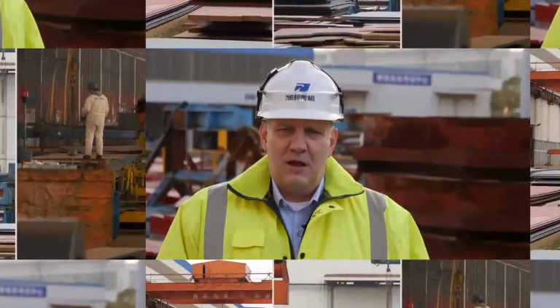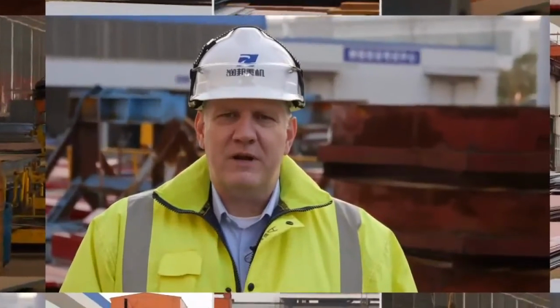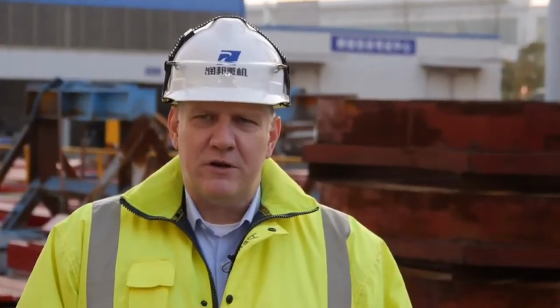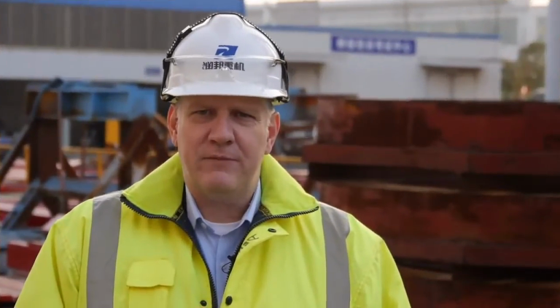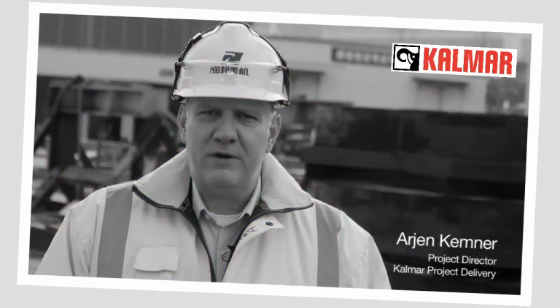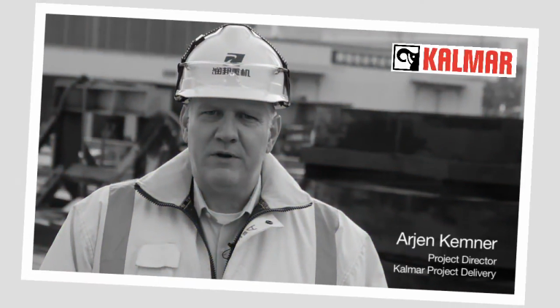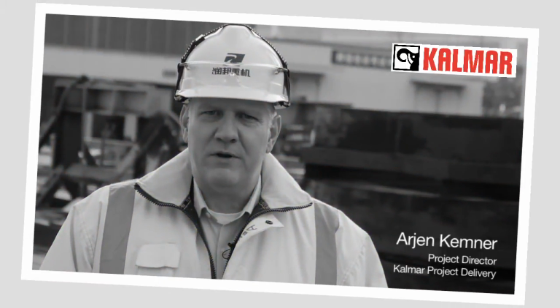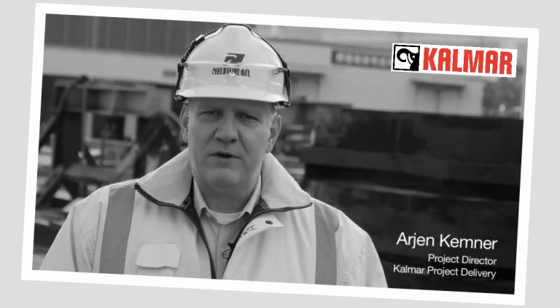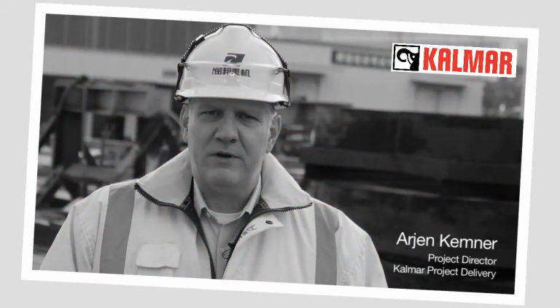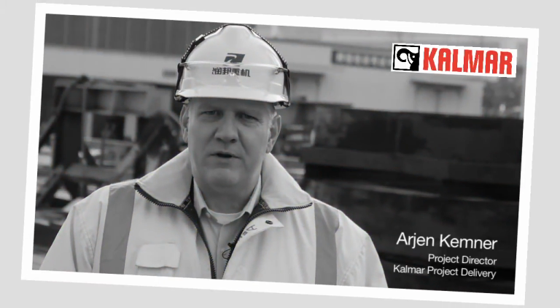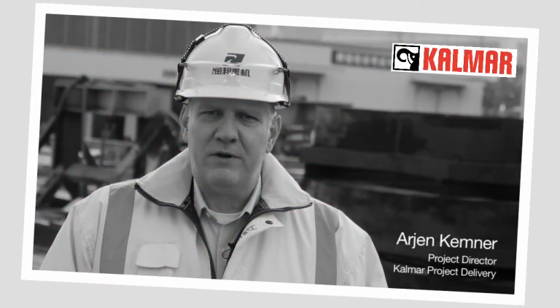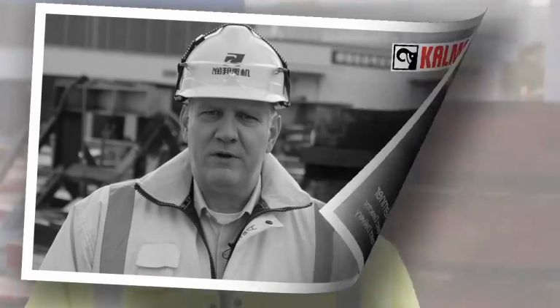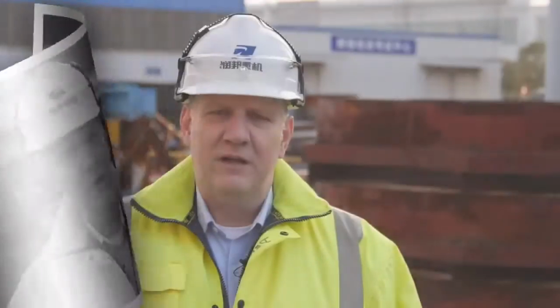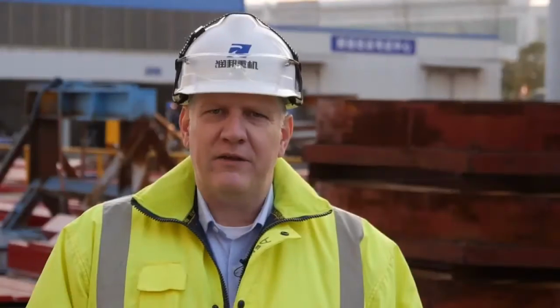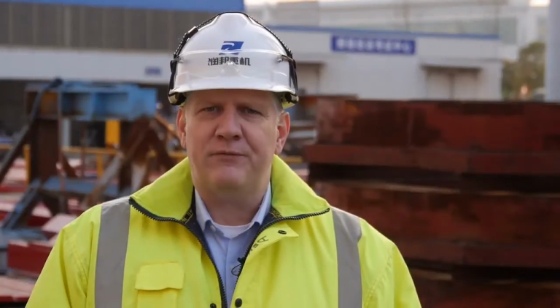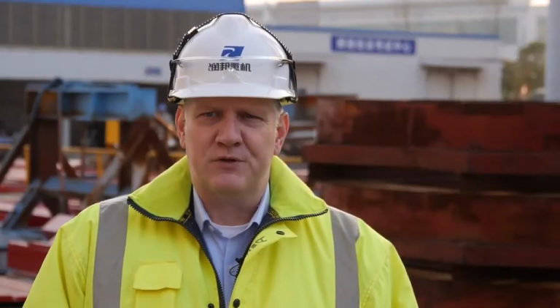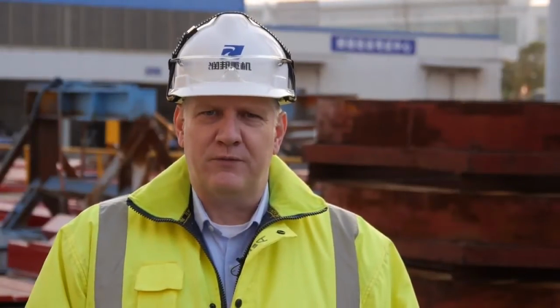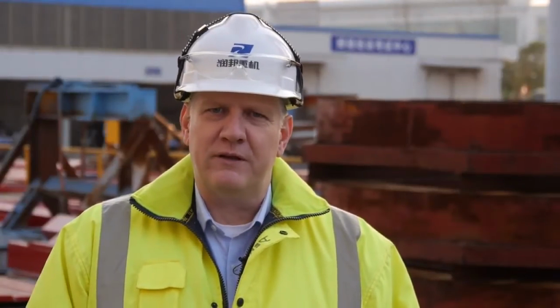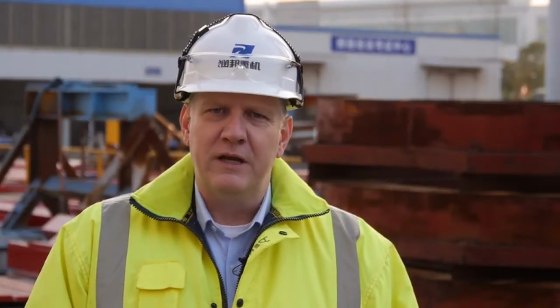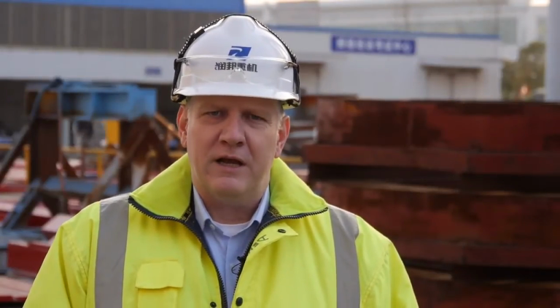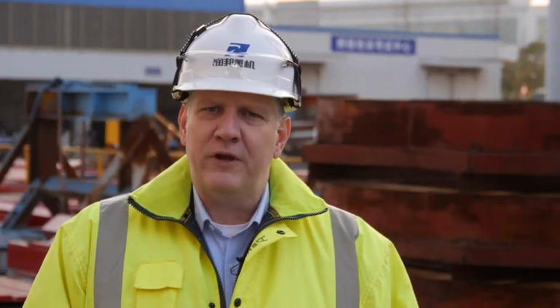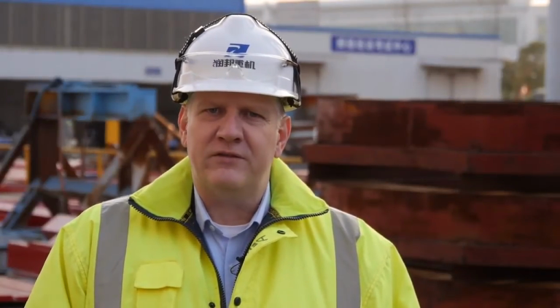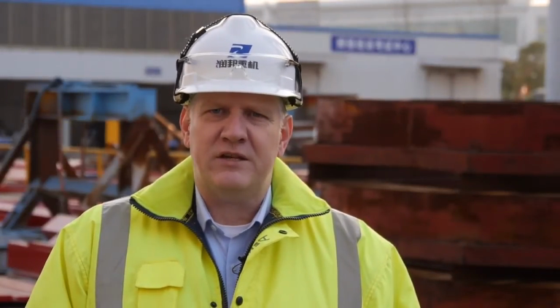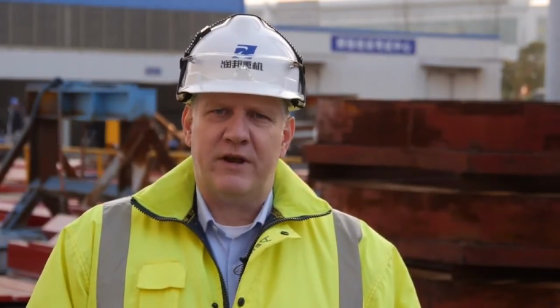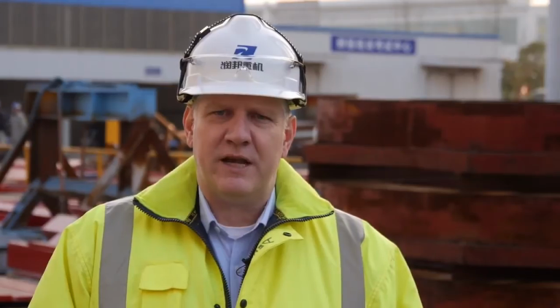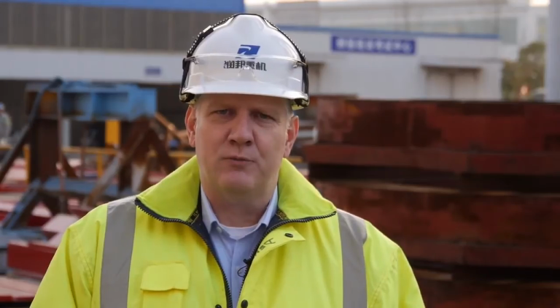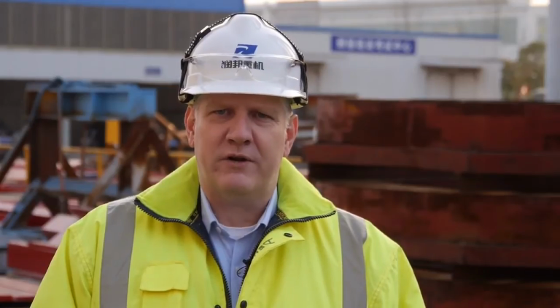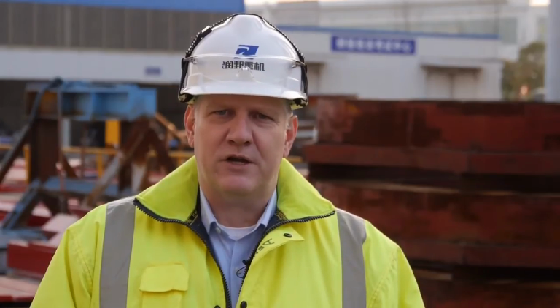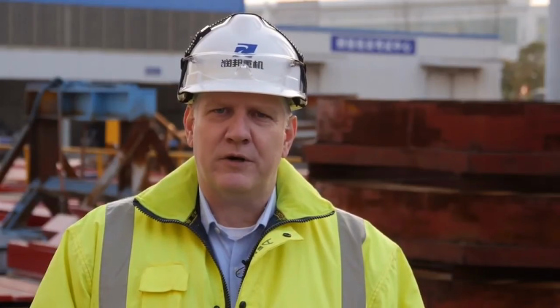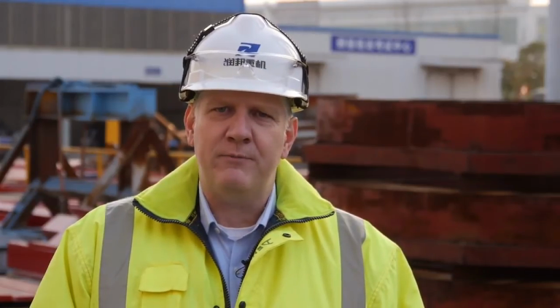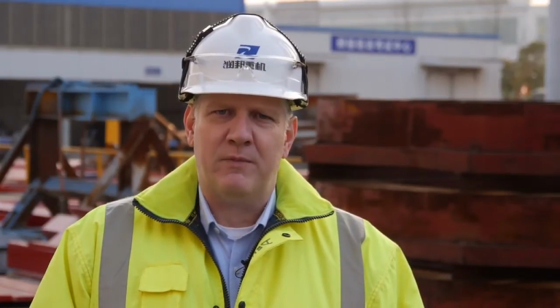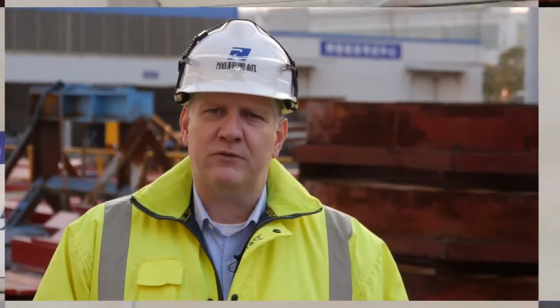My name is Arjen Kemmer. I'm the project director for Colmar for the APMT project, and I'm responsible for the delivery of the eight STS cranes and the two barge cranes for APMT Maasvlakte 2.